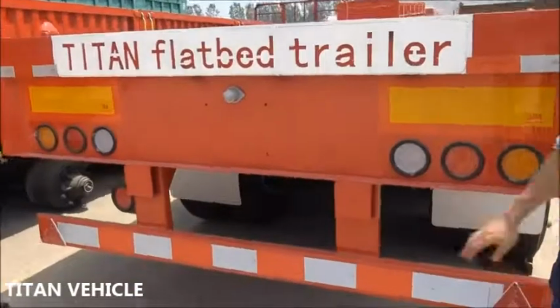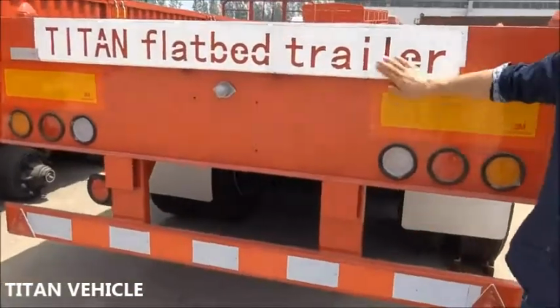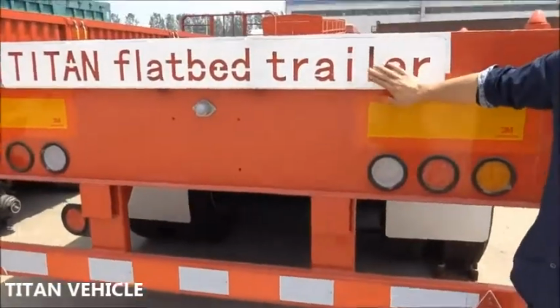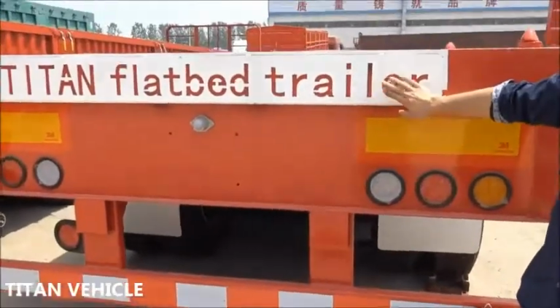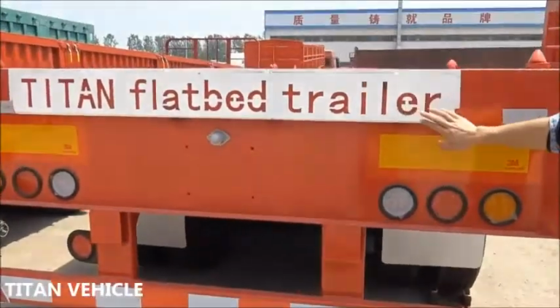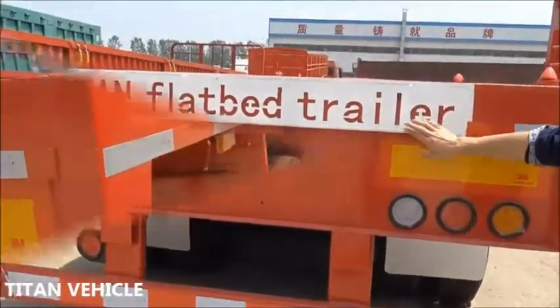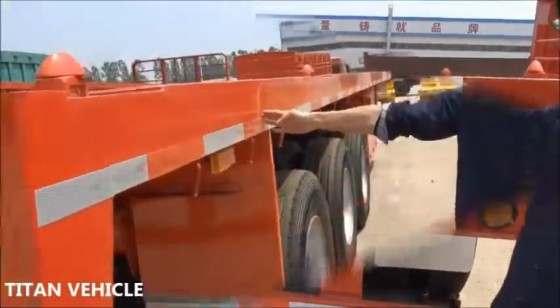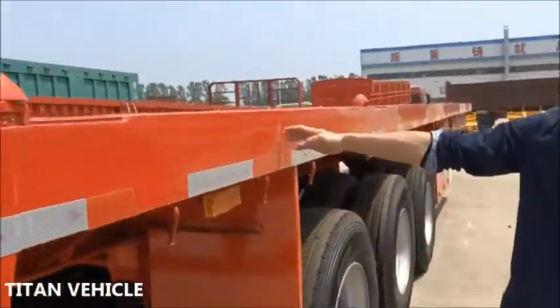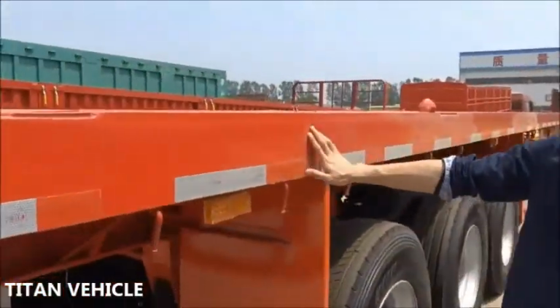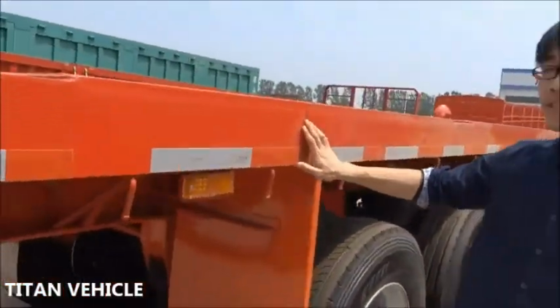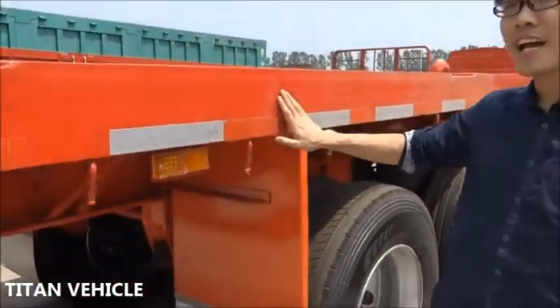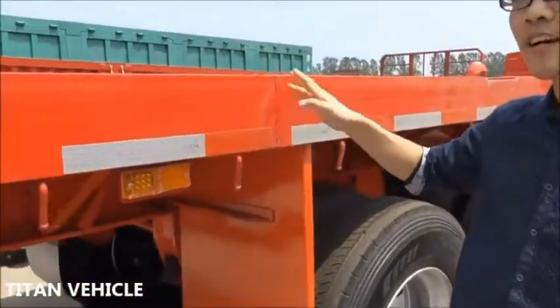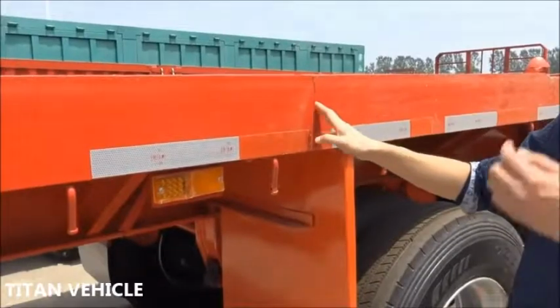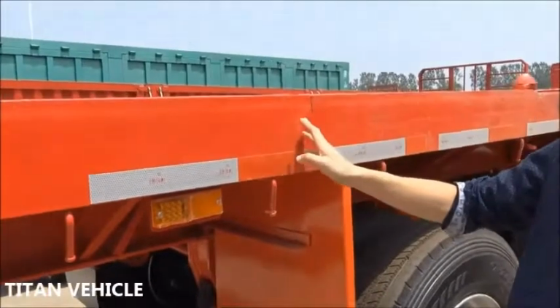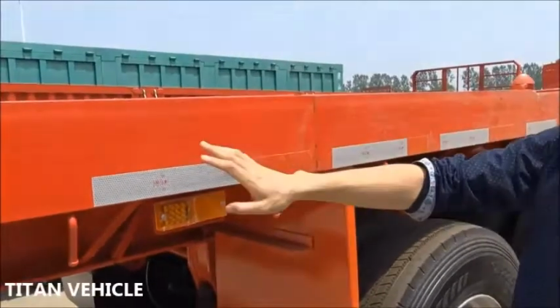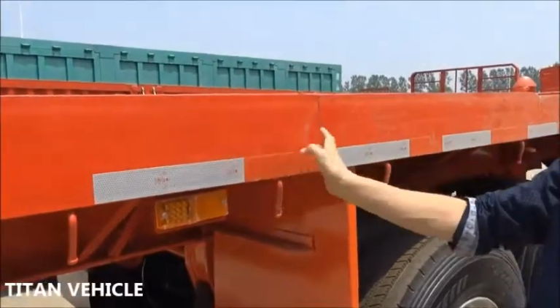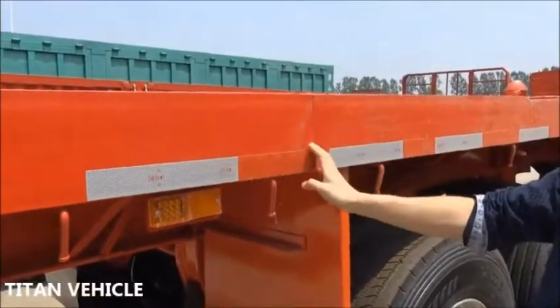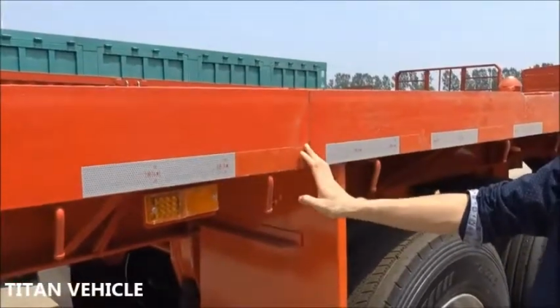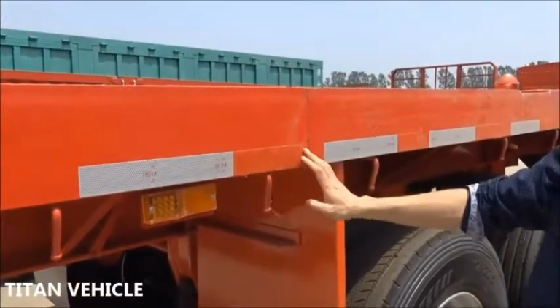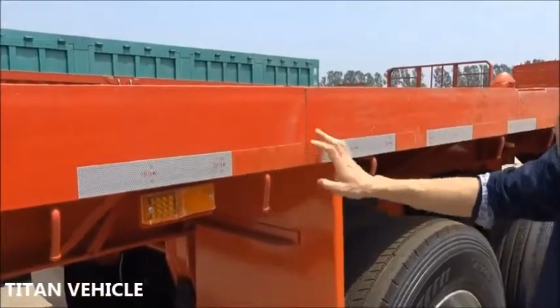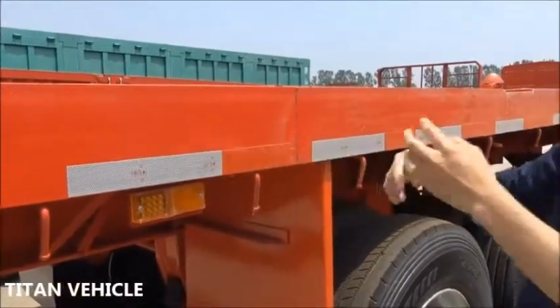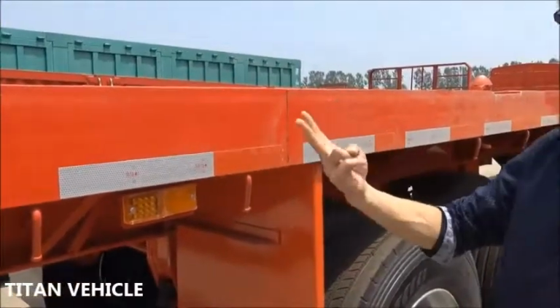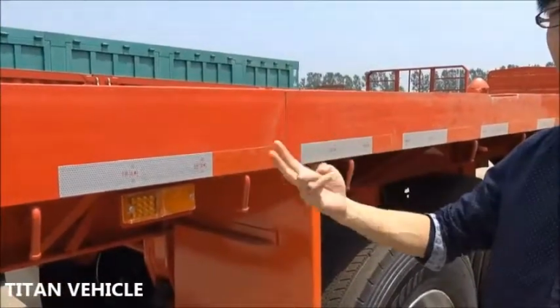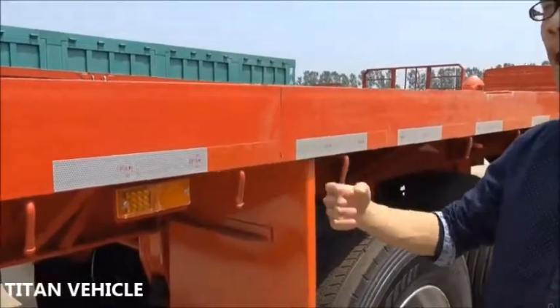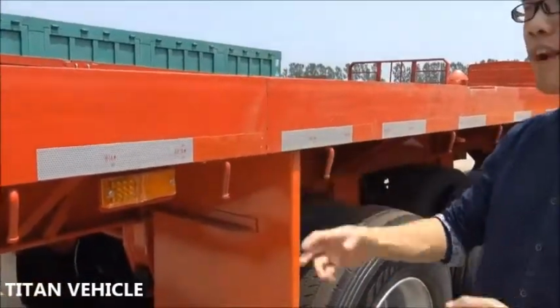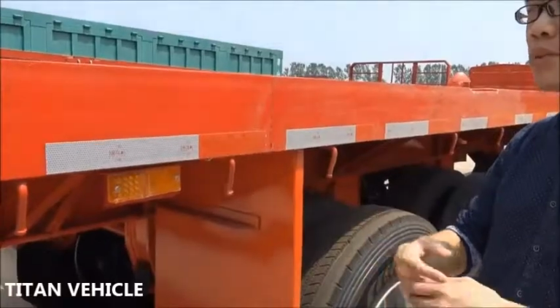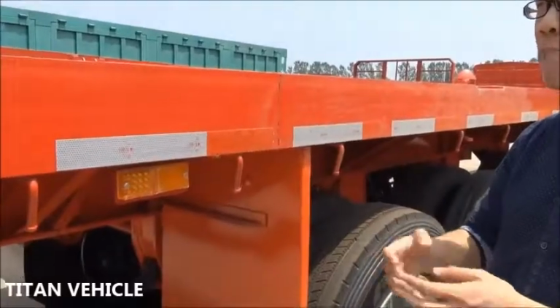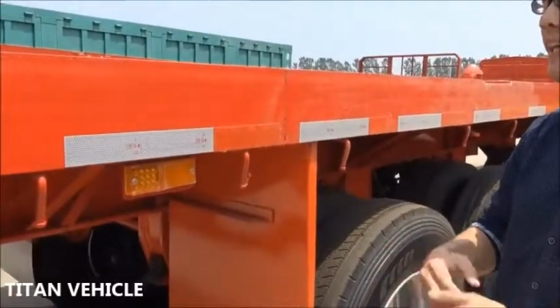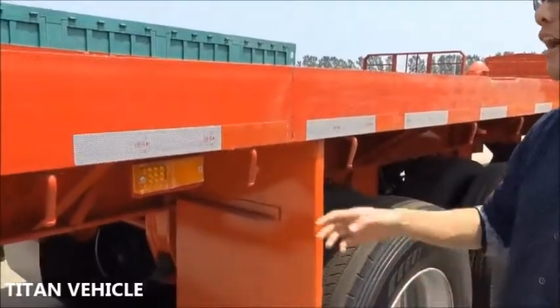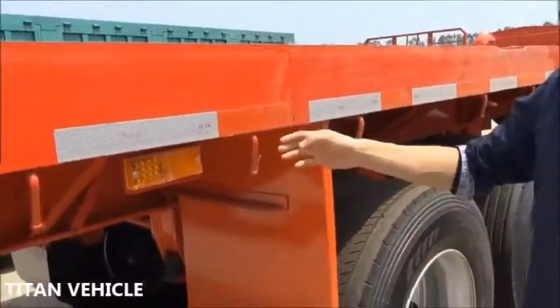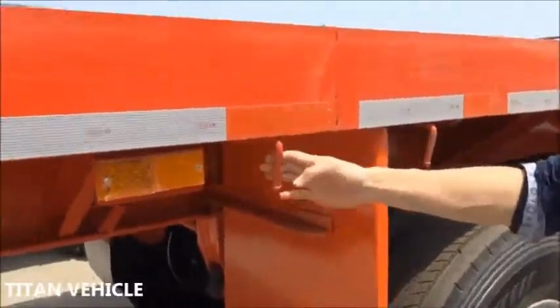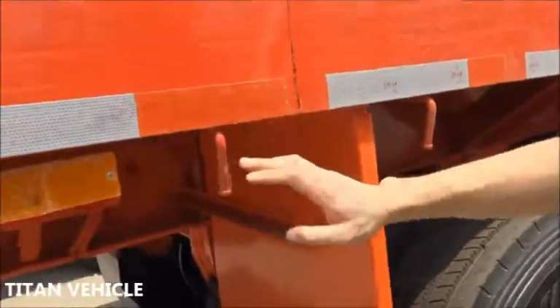This is our brand design. This design is the cut rear of the flatbed trailer. And 2 units of the flatbed trailer can be packed into 40-foot containers.